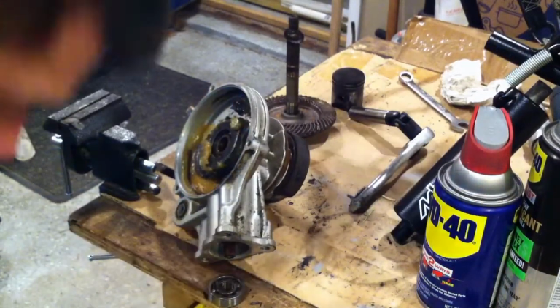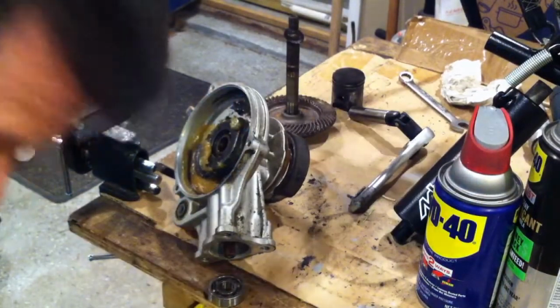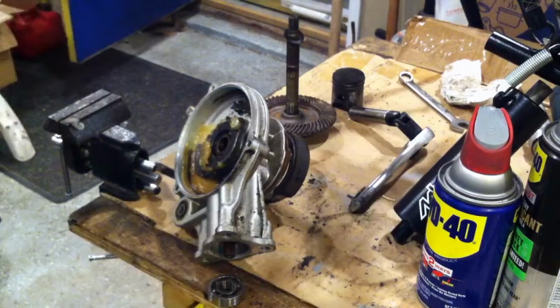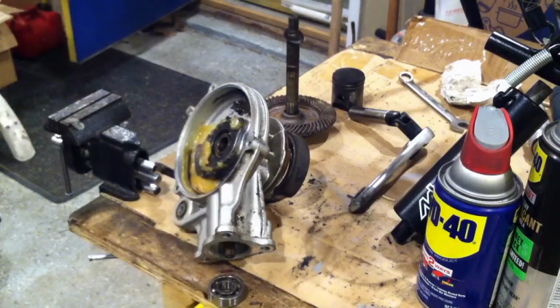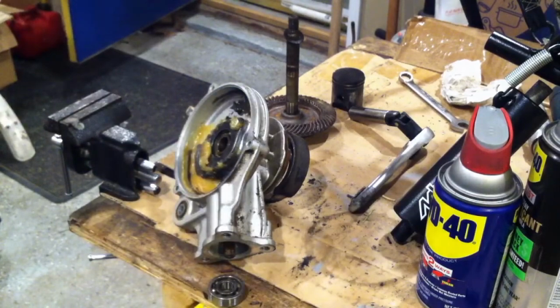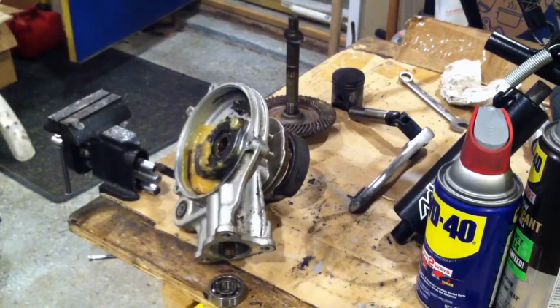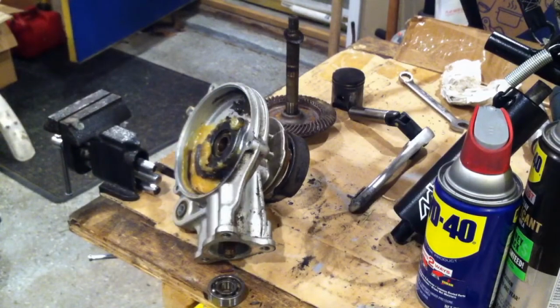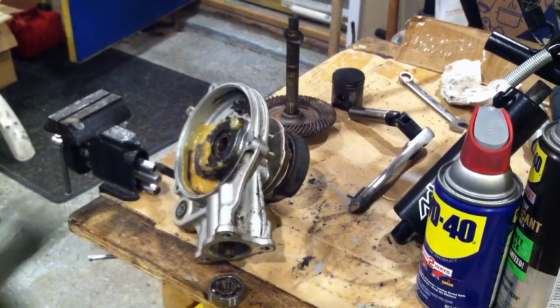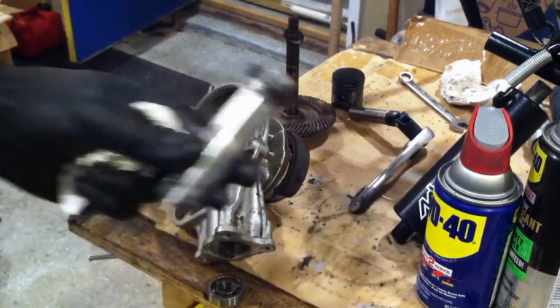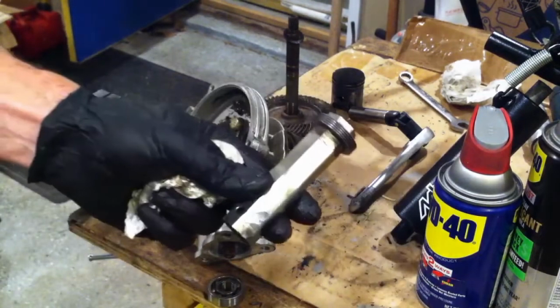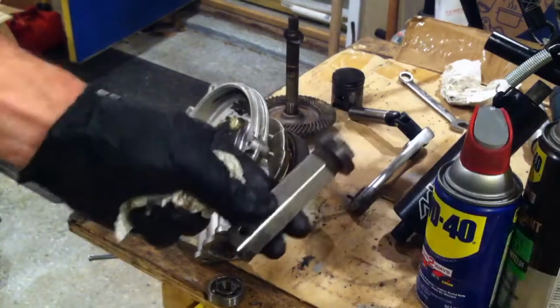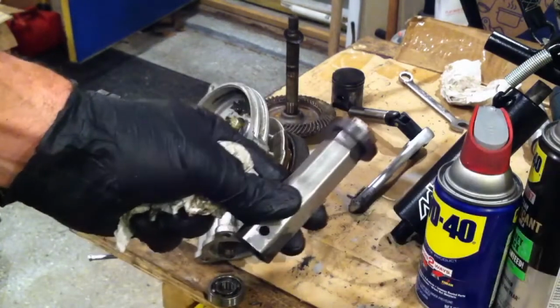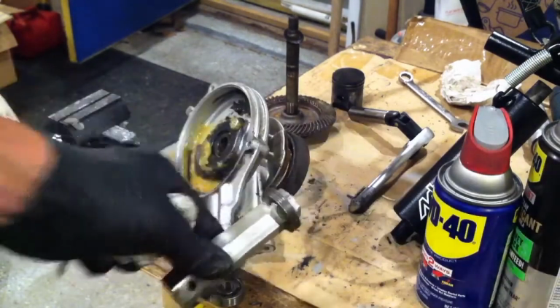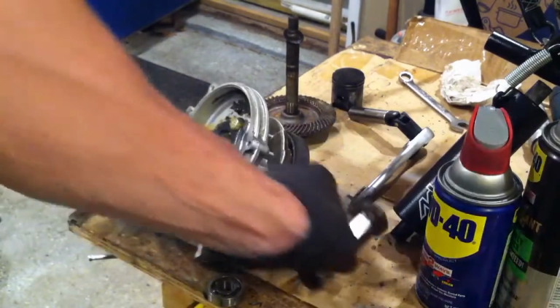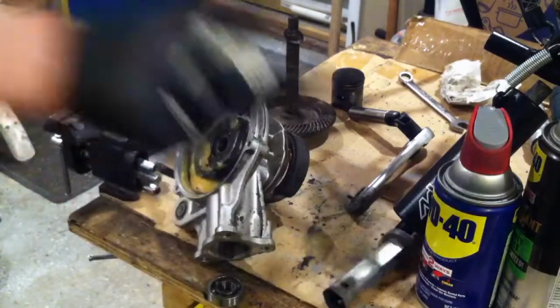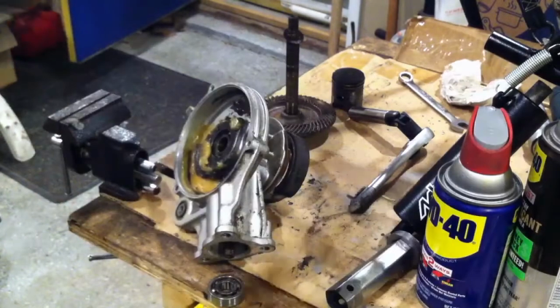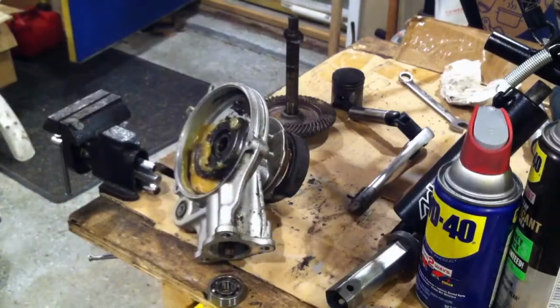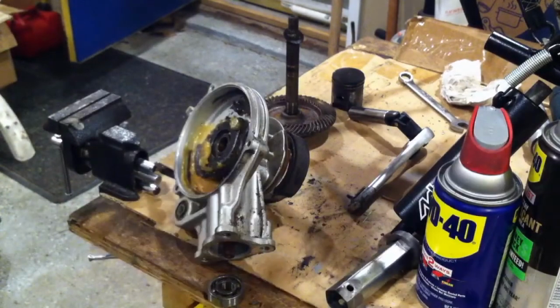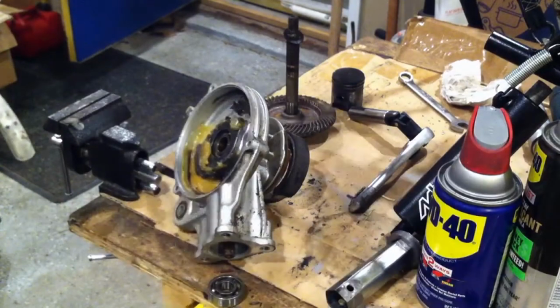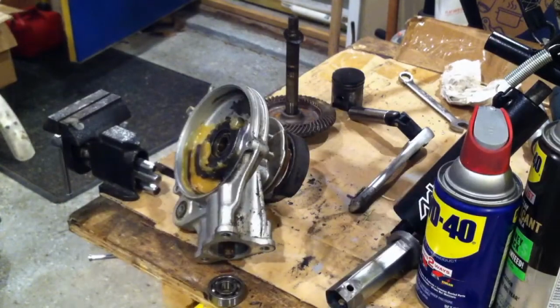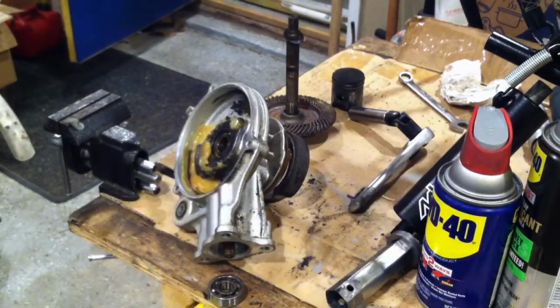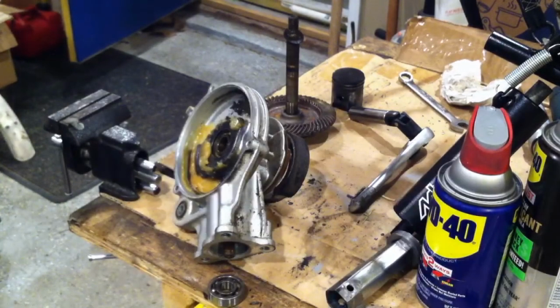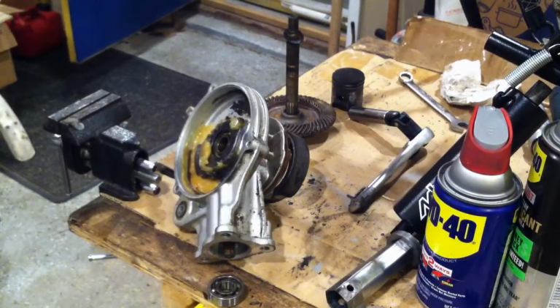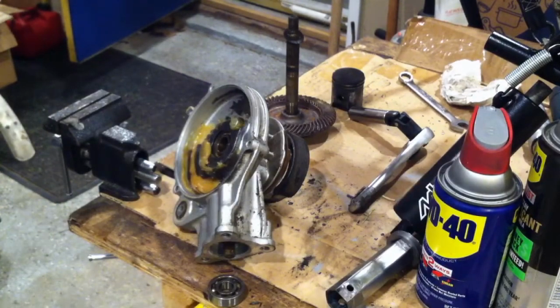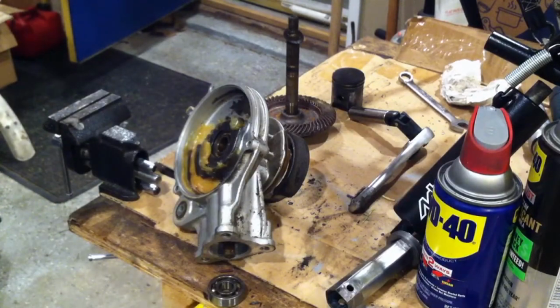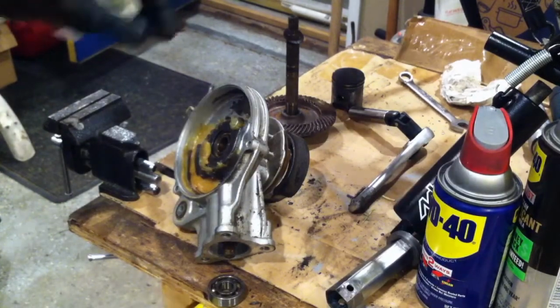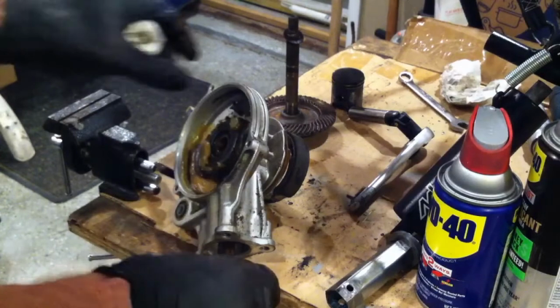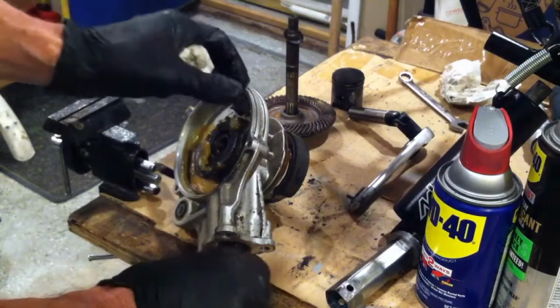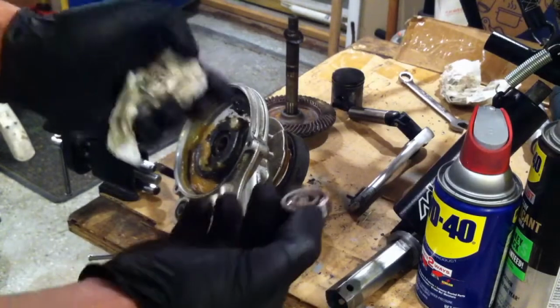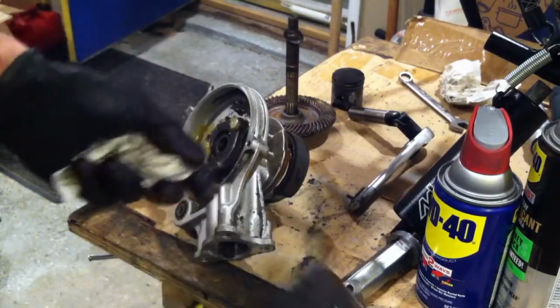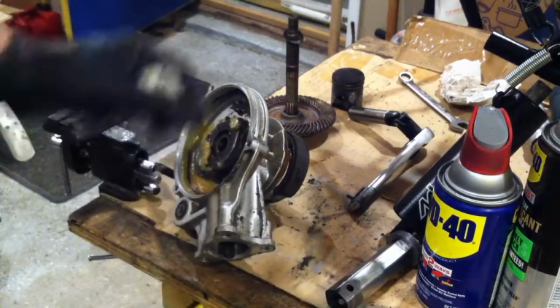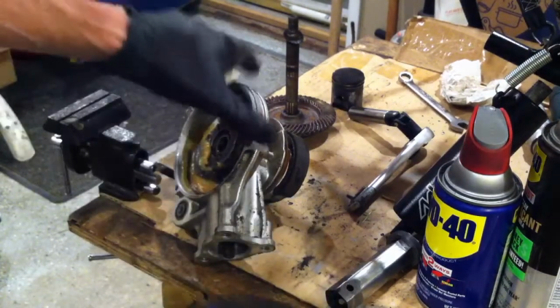There goes the bearing — we just spun it out. And what do we got? We got a bearing.